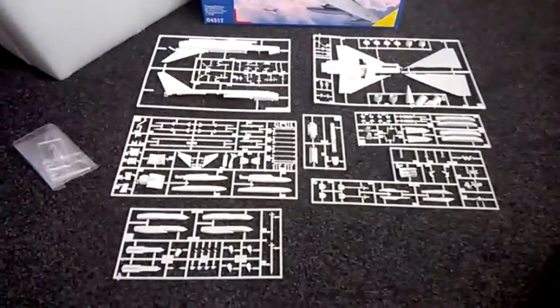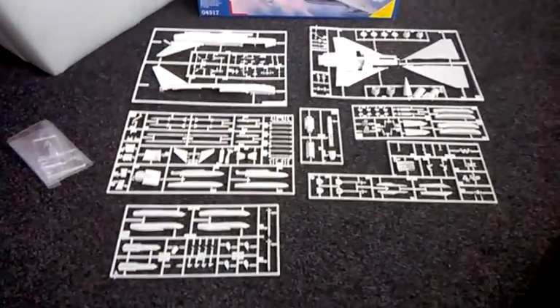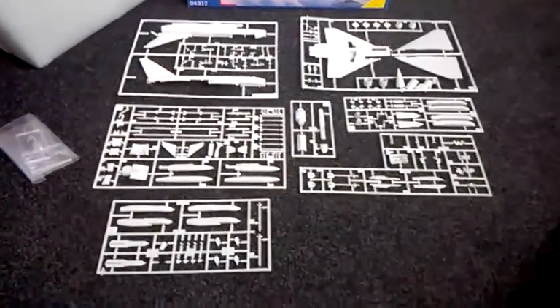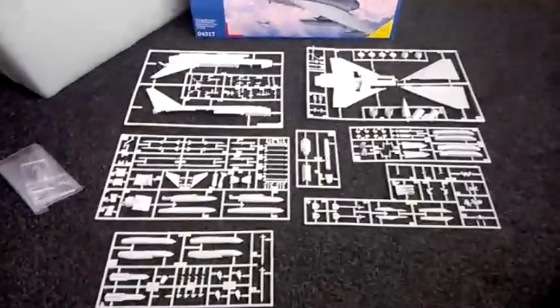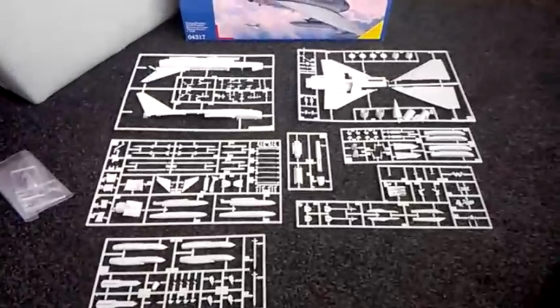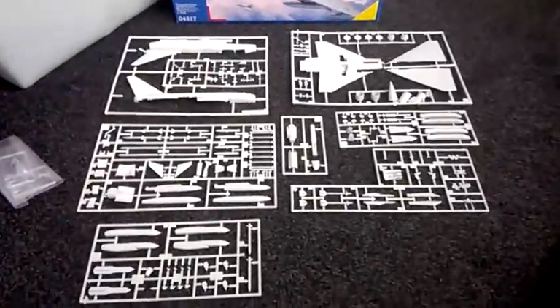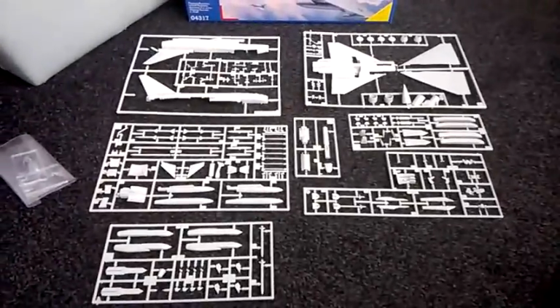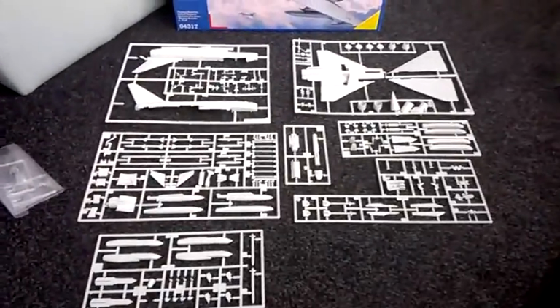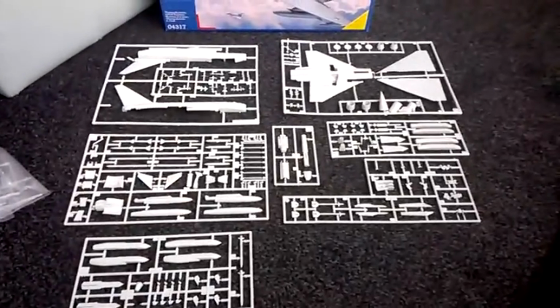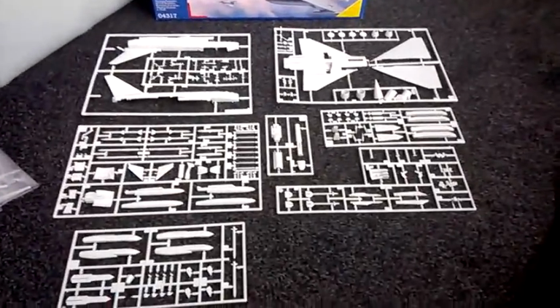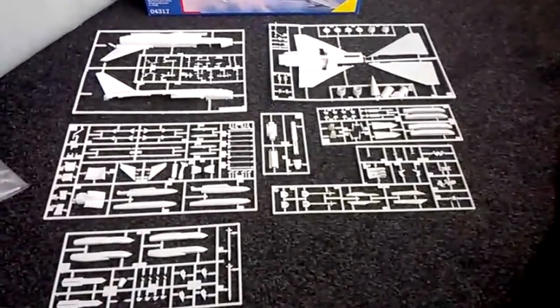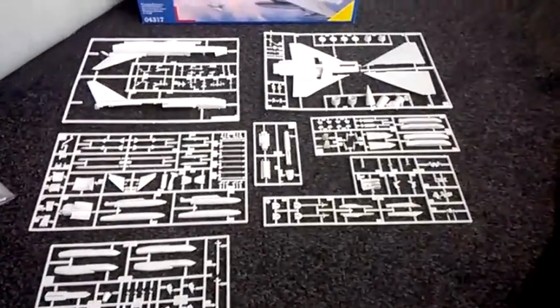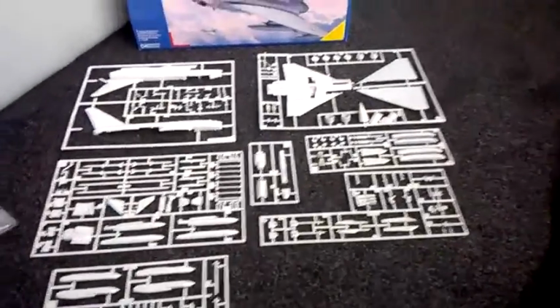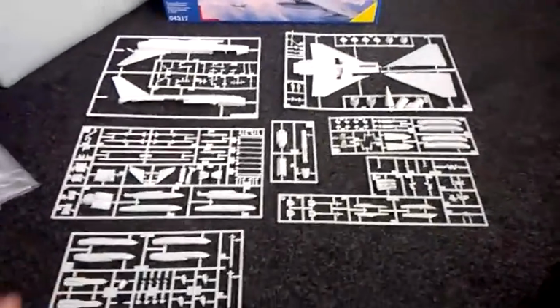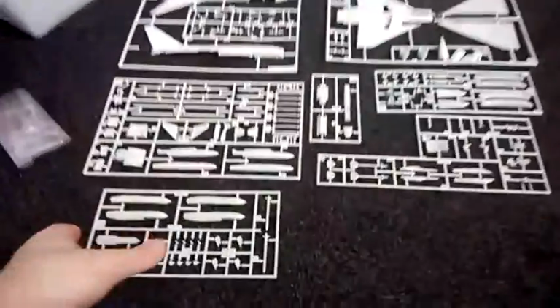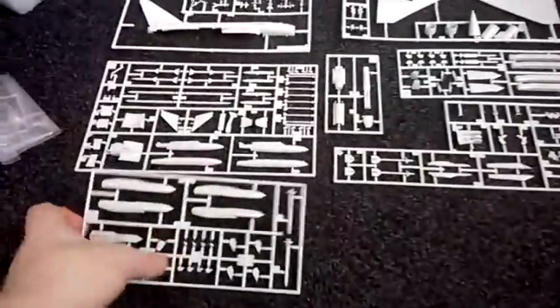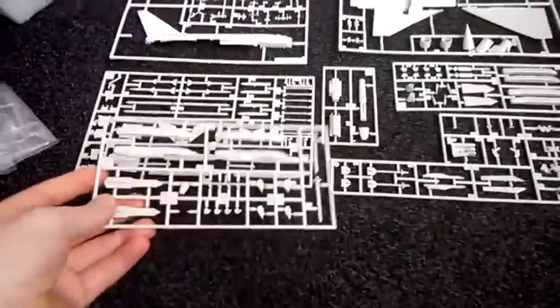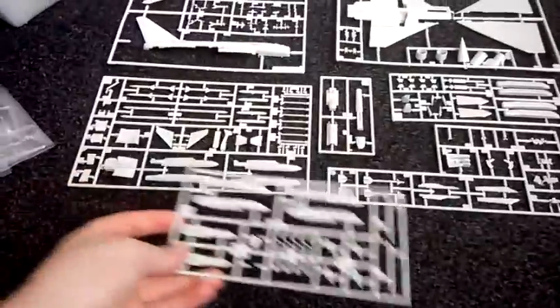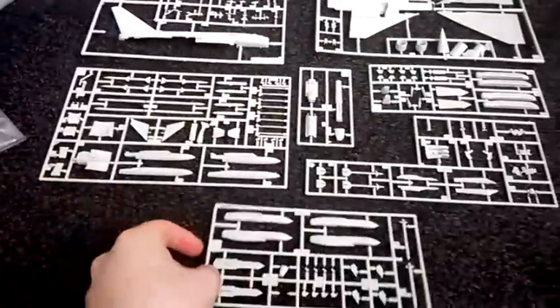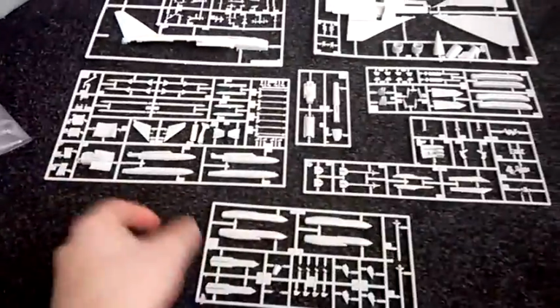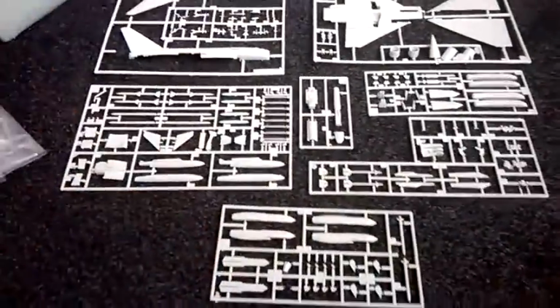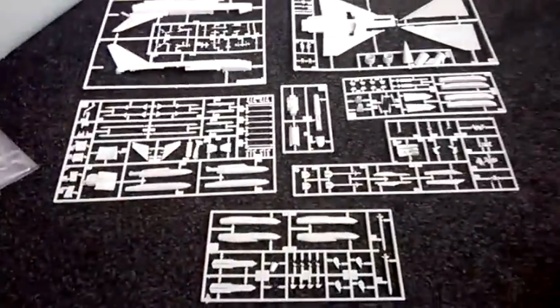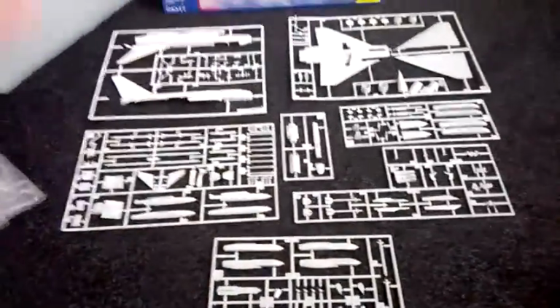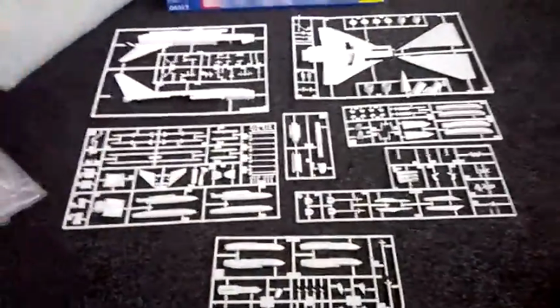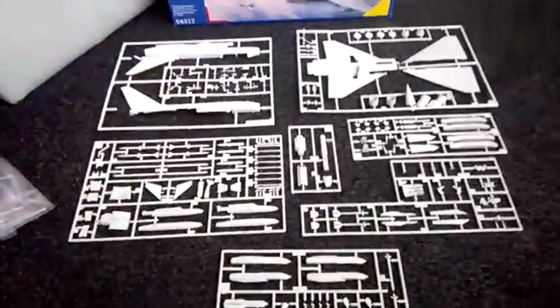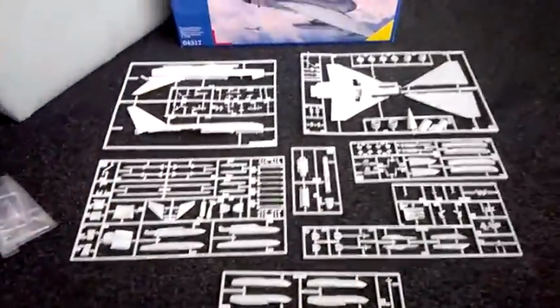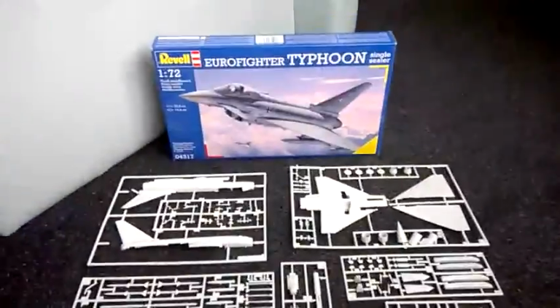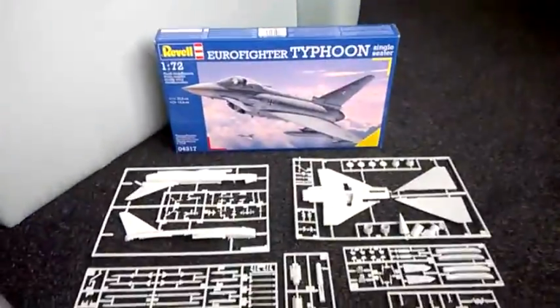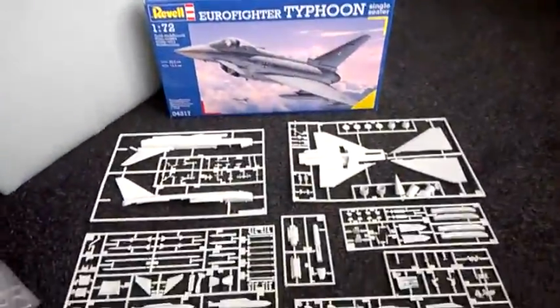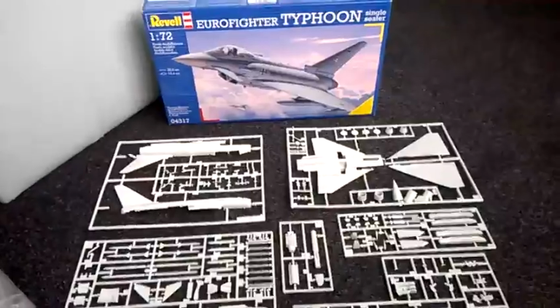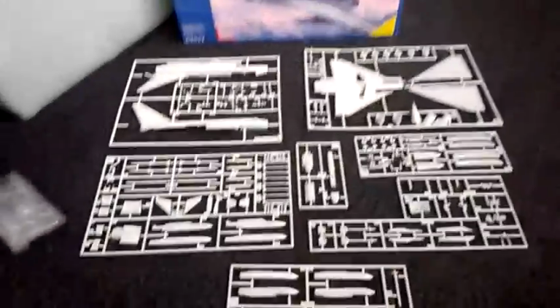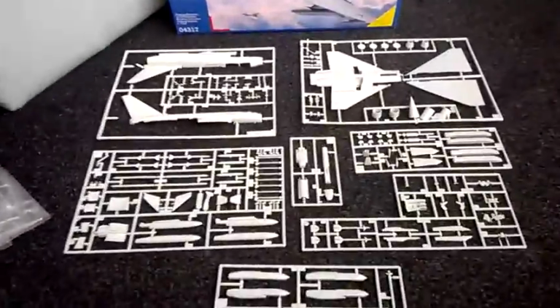As you can see it's going to take time to put this one together because there's just tons and tons to do. But that's what I like about Revell.